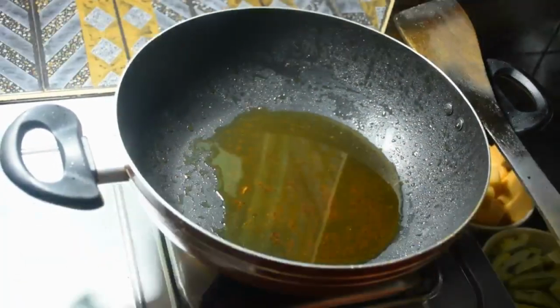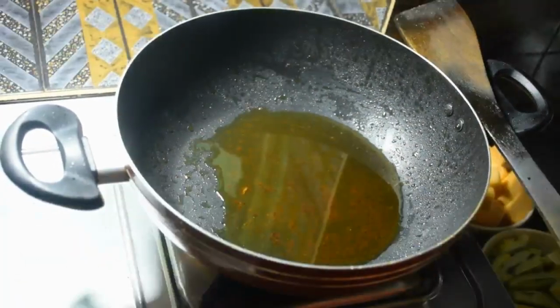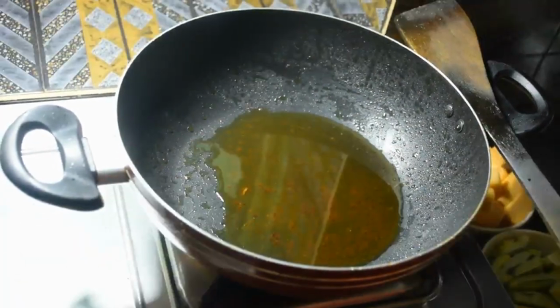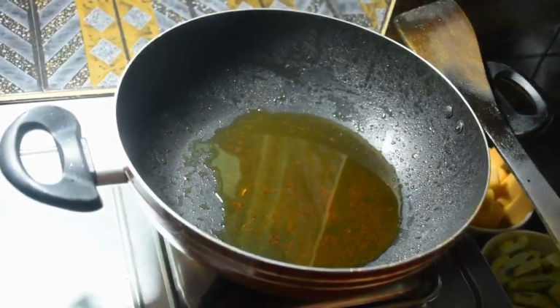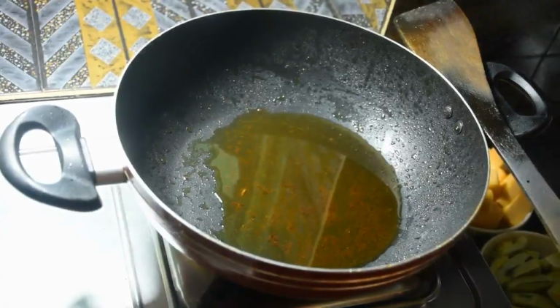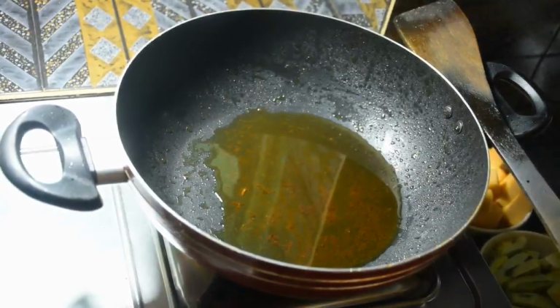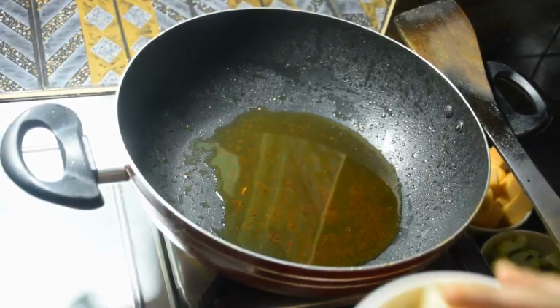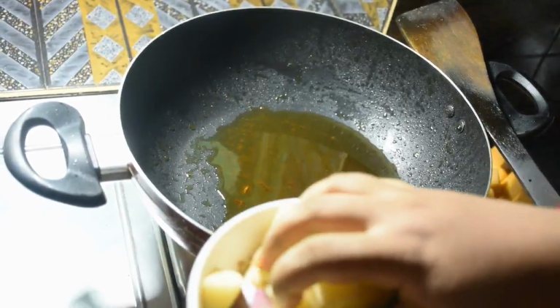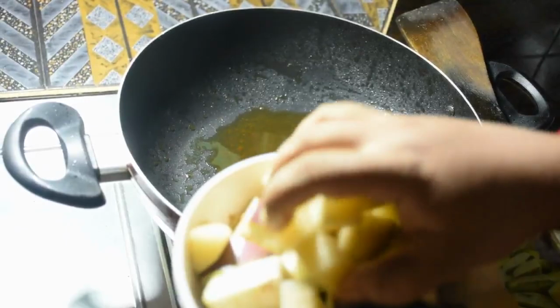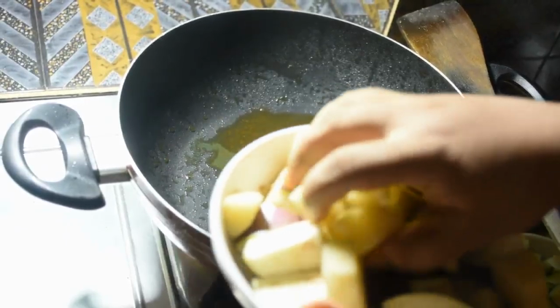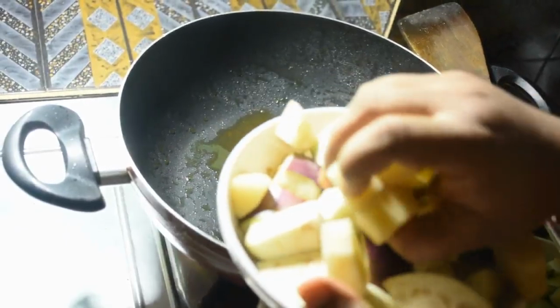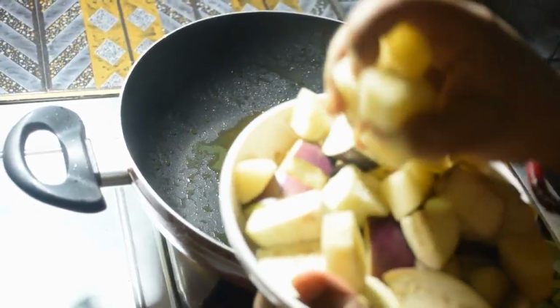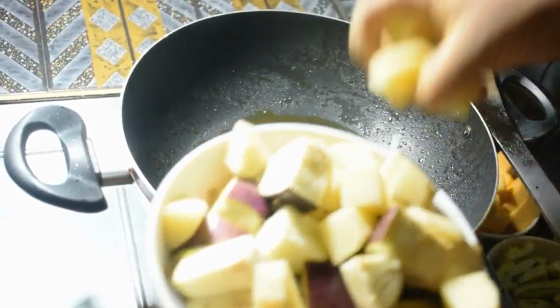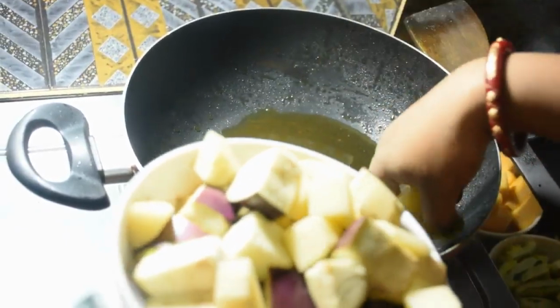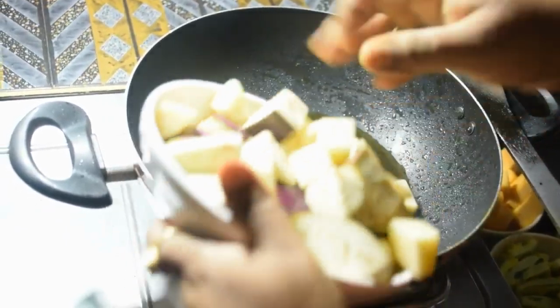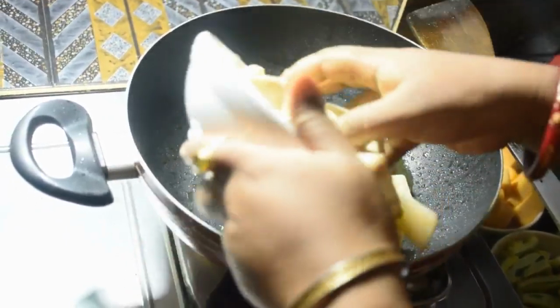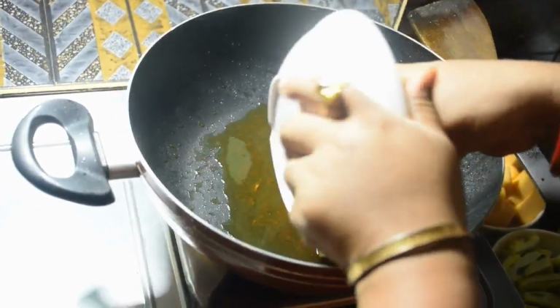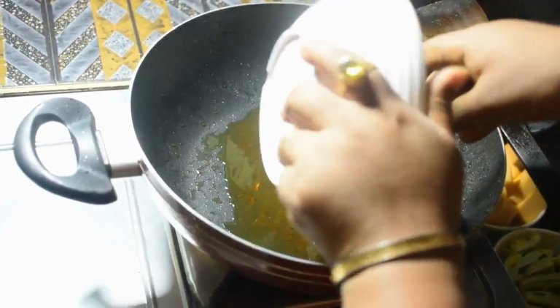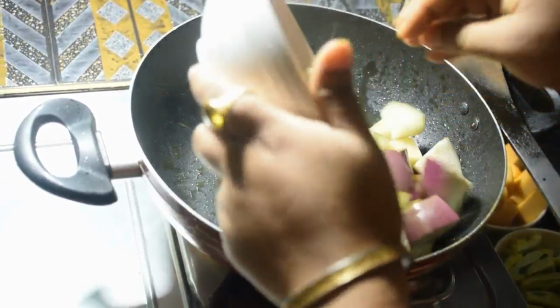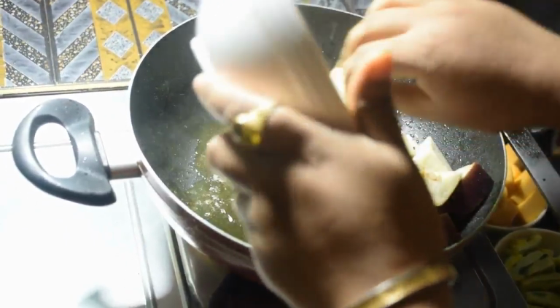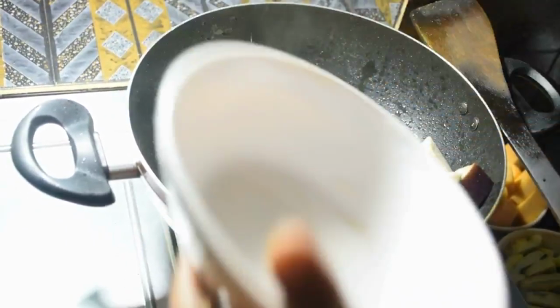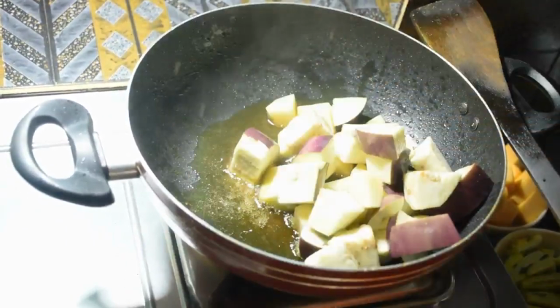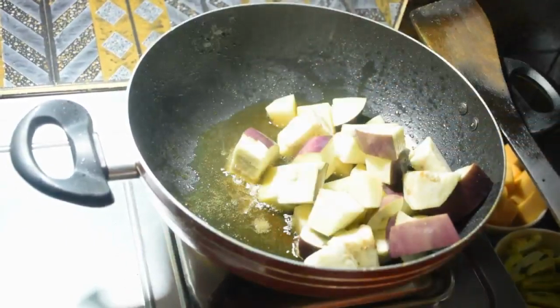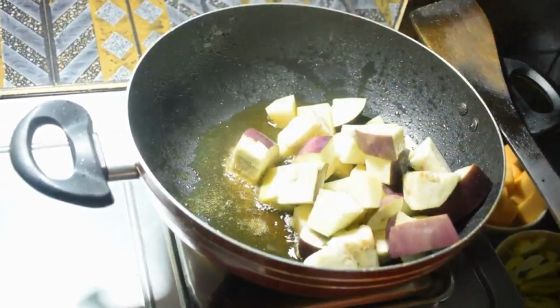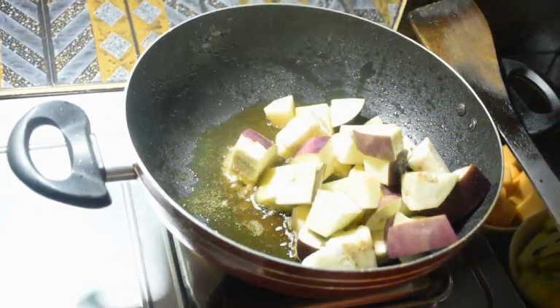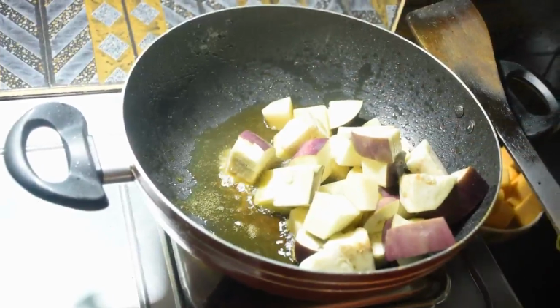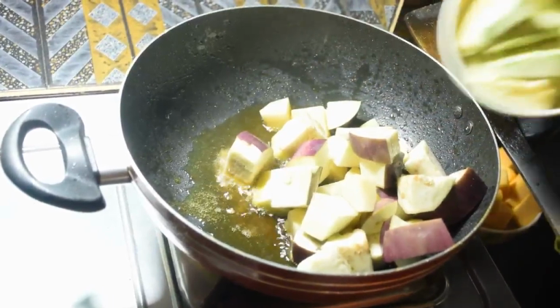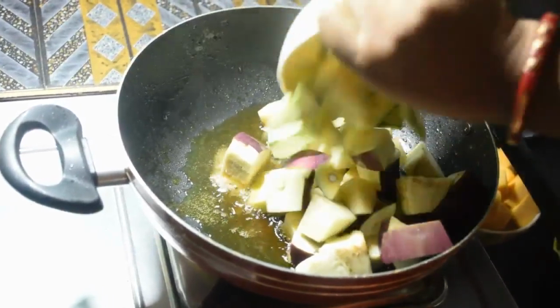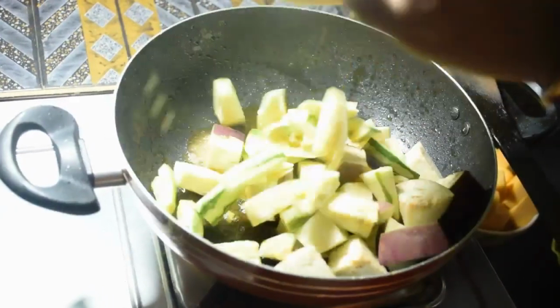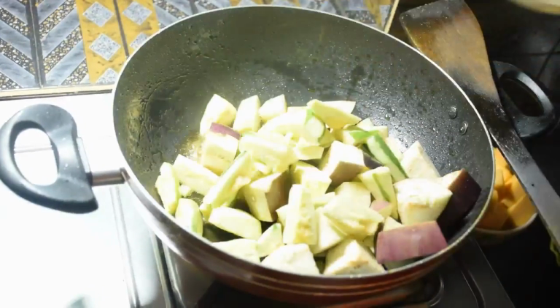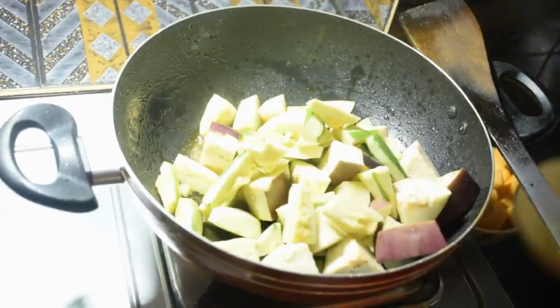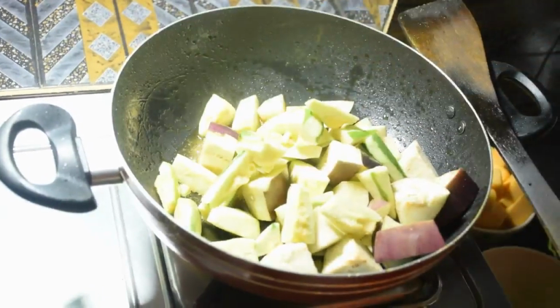Now we are going to add the vegetables in this way: alou, begun, potol, kumru — 4 vegetables in this way. We are going to add the vegetables in this way.